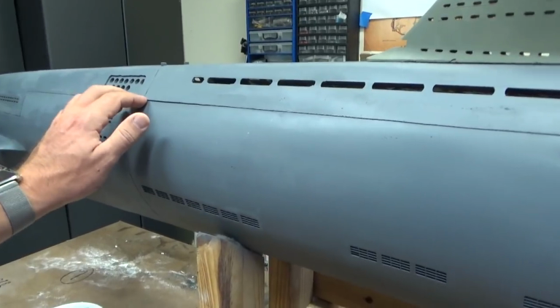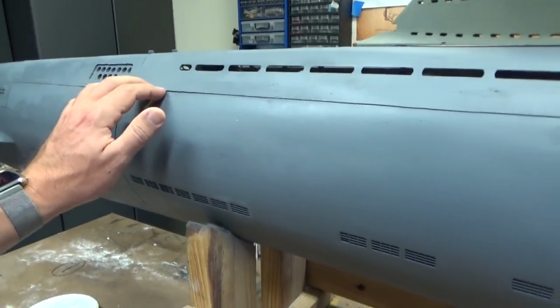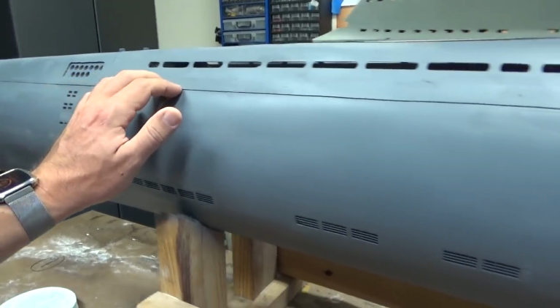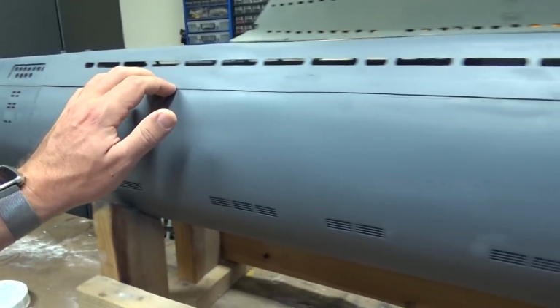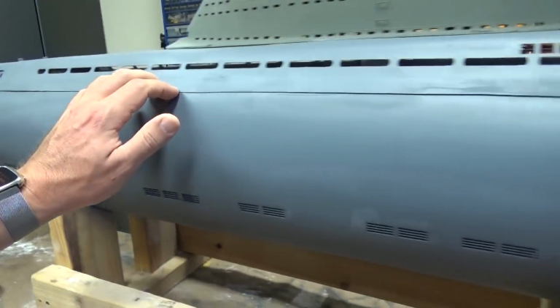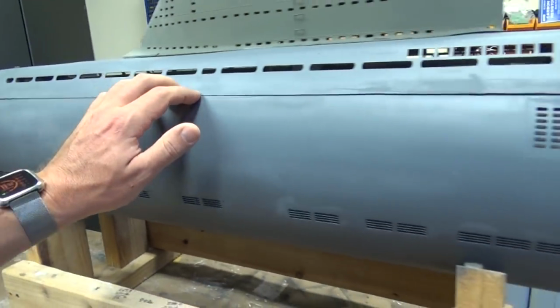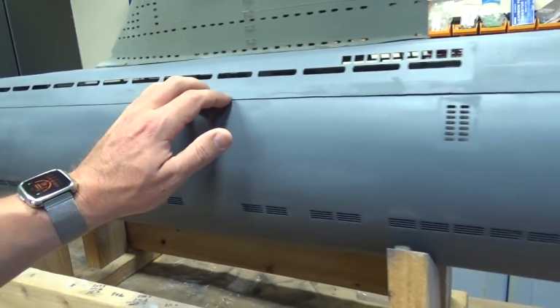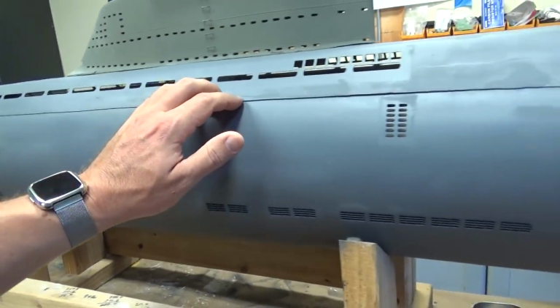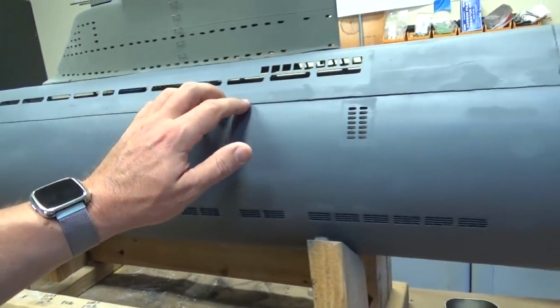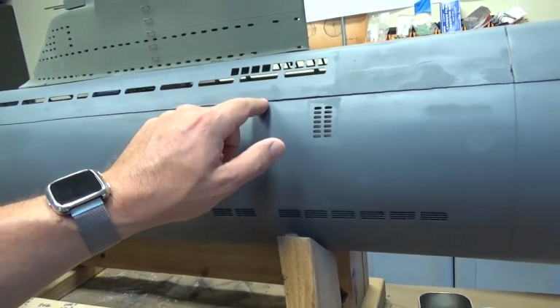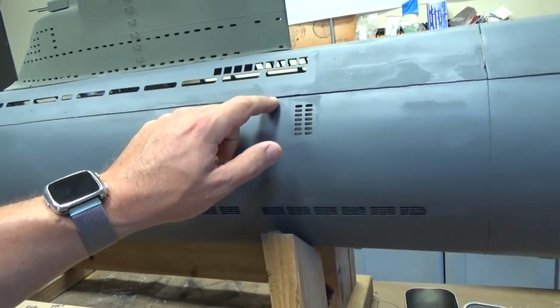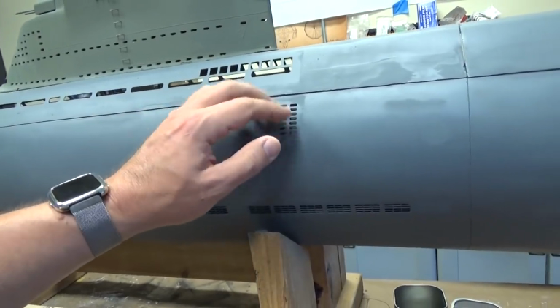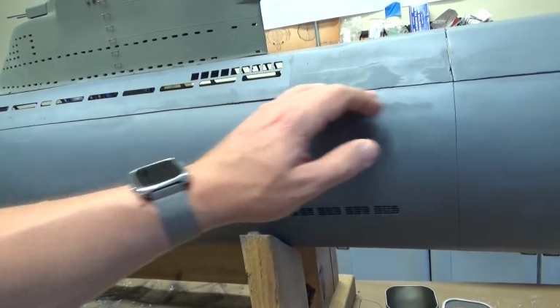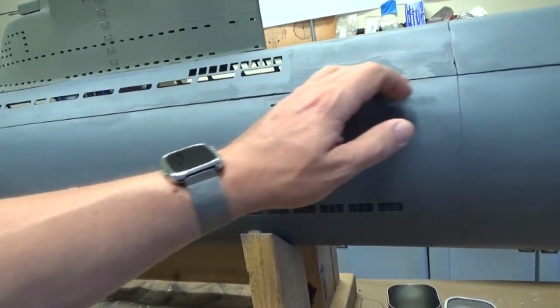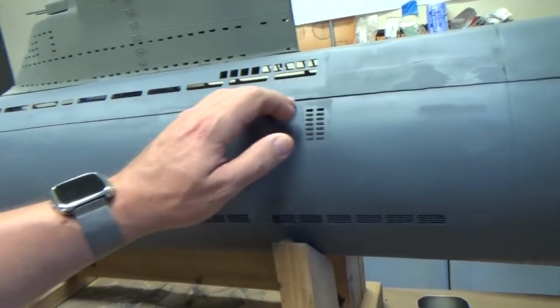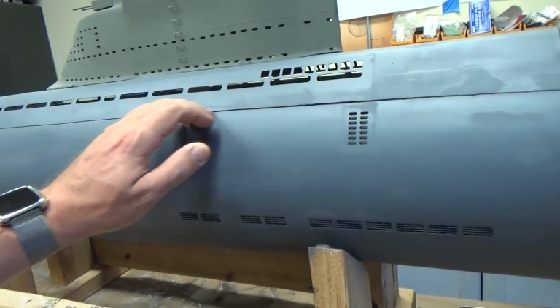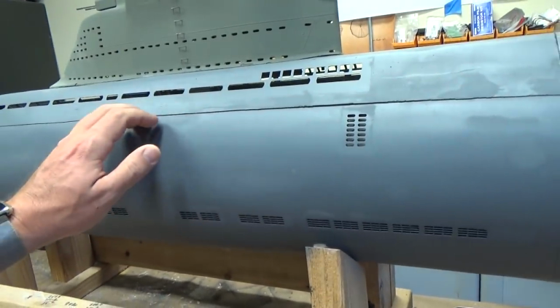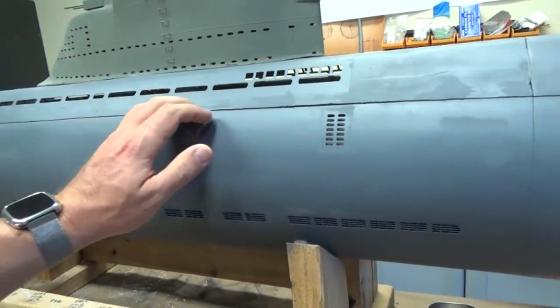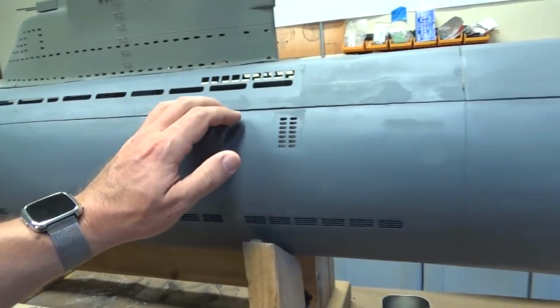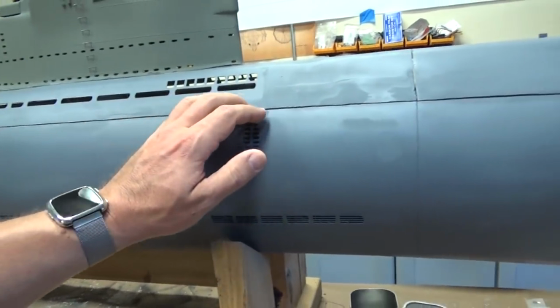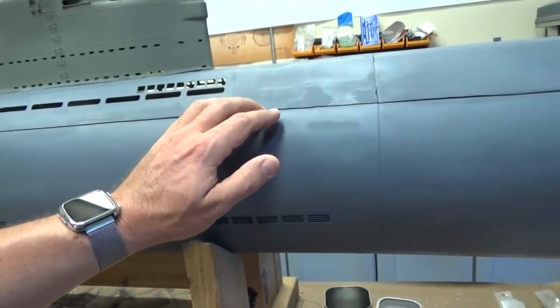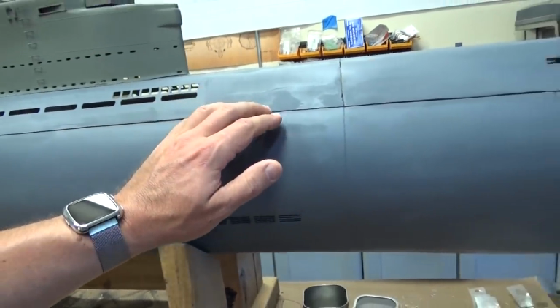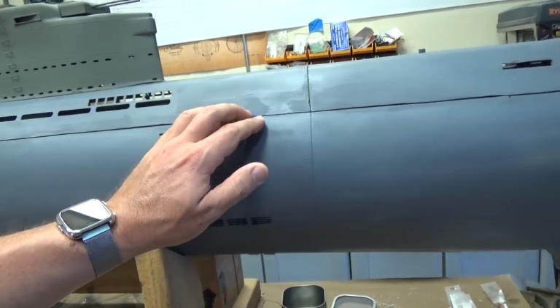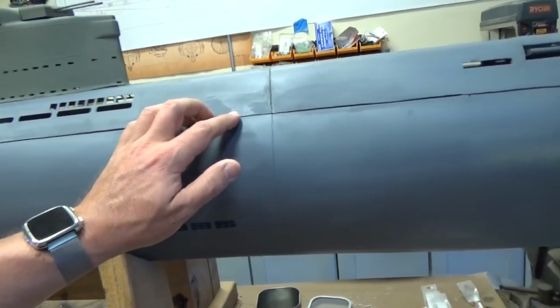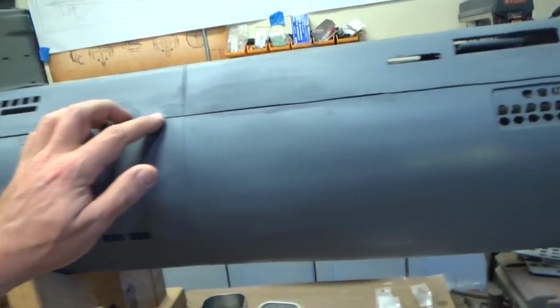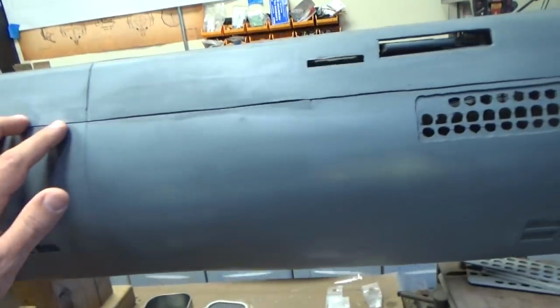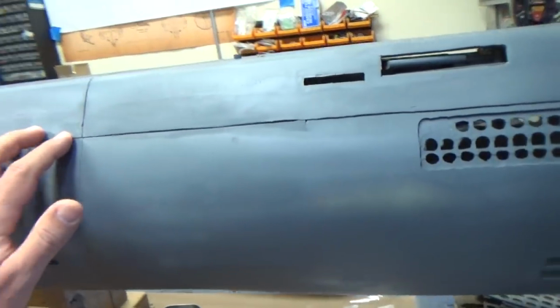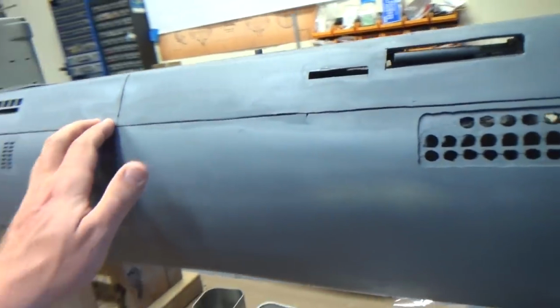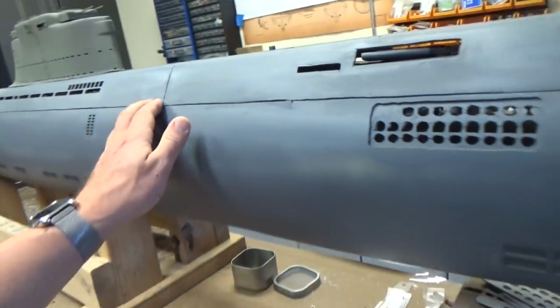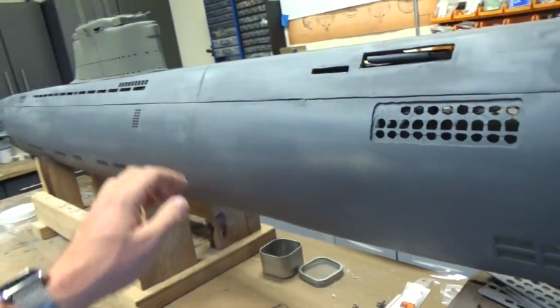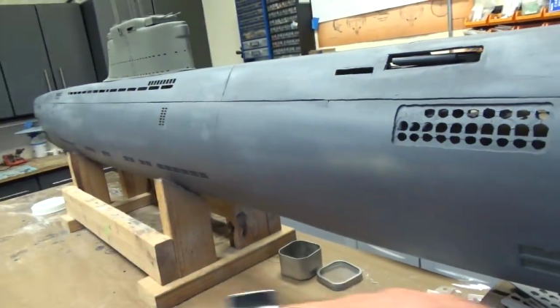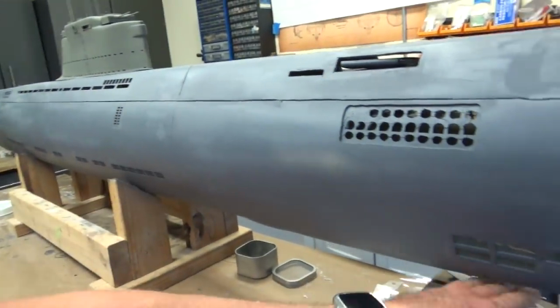Overall the seam actually turned out really, really well. It looks a little rough right now, but I'm just going to run the sander over that and make it a nice perfectly straight line.